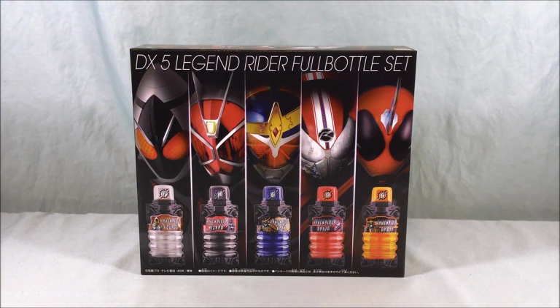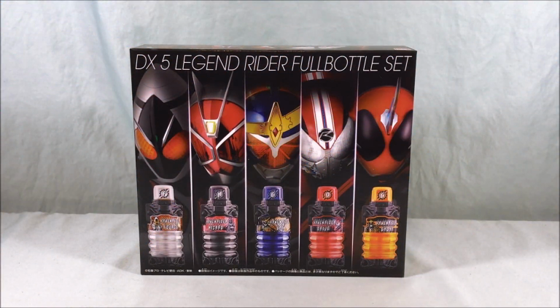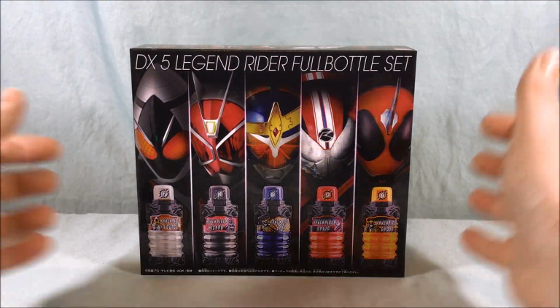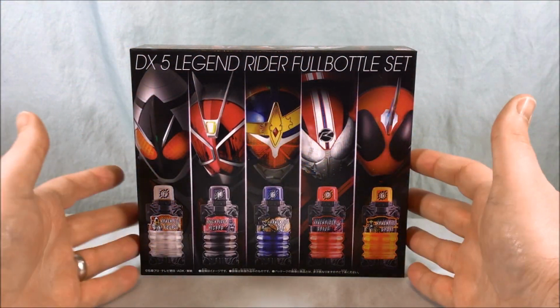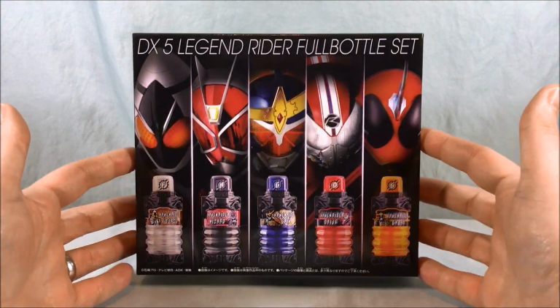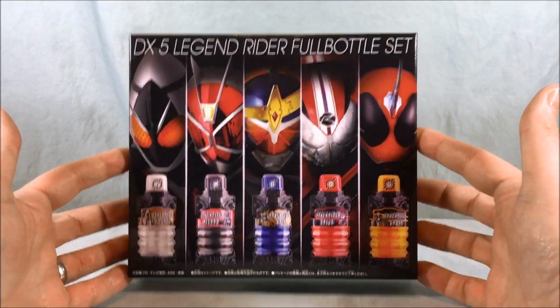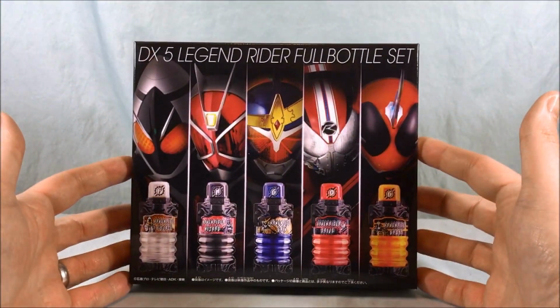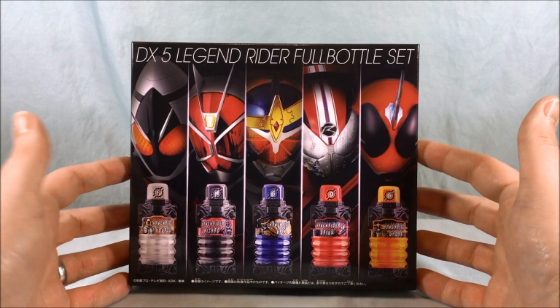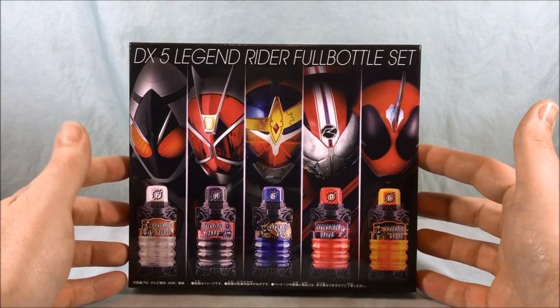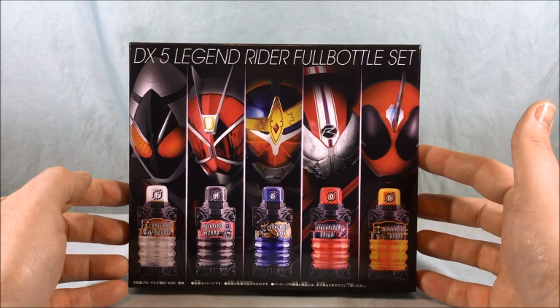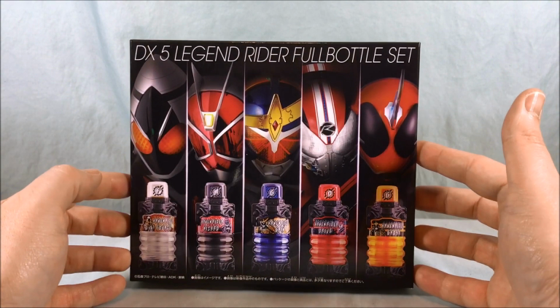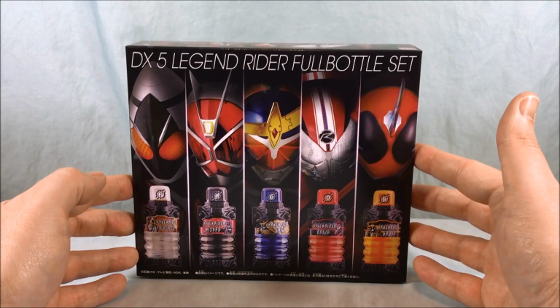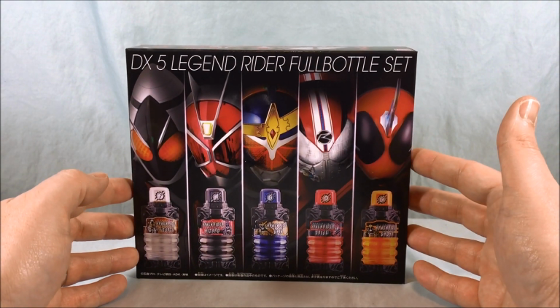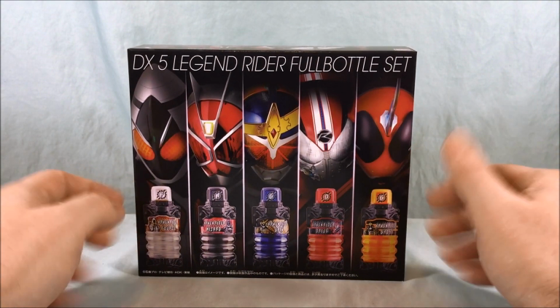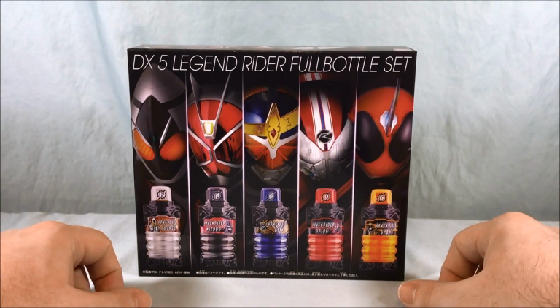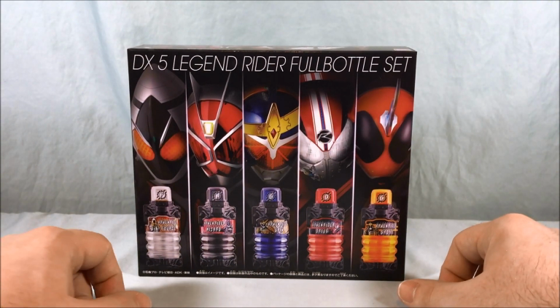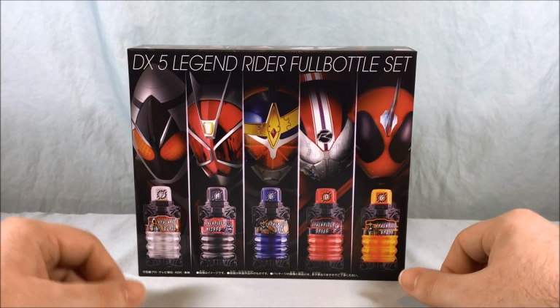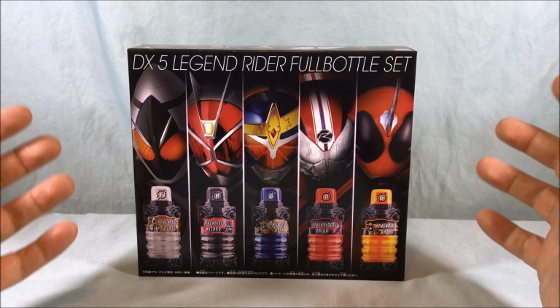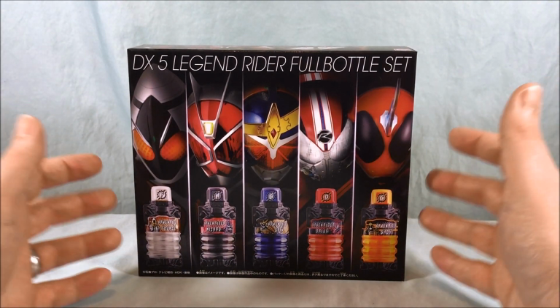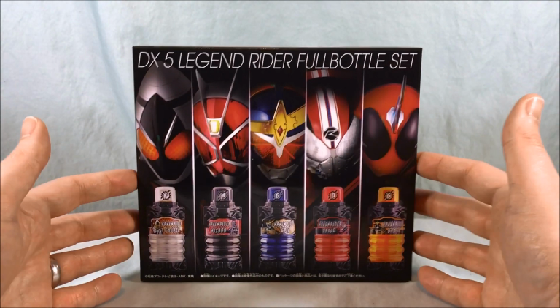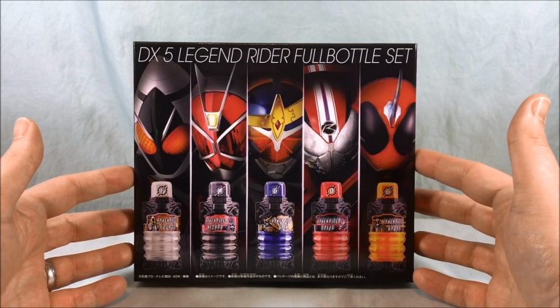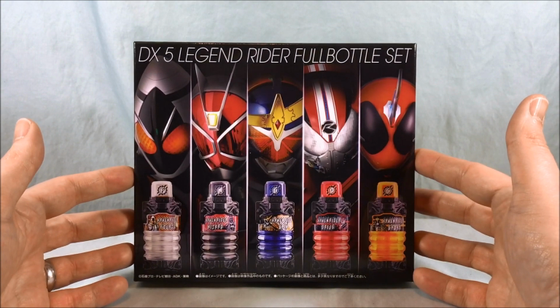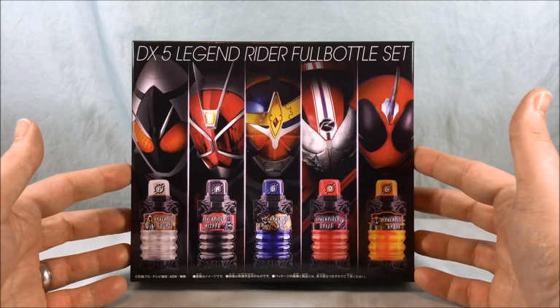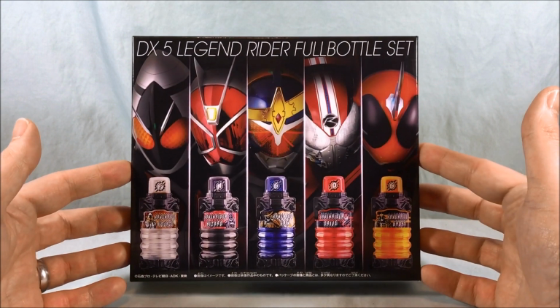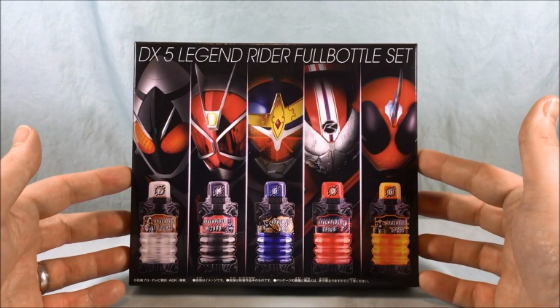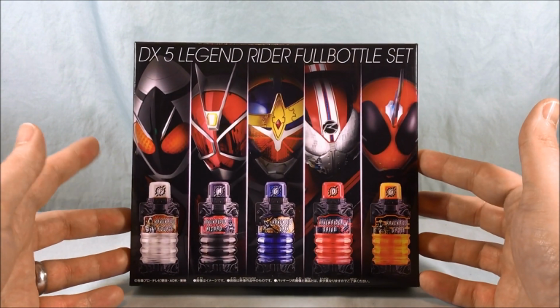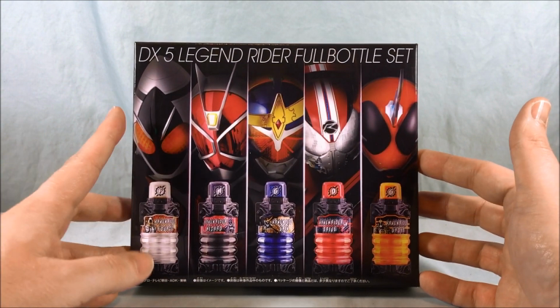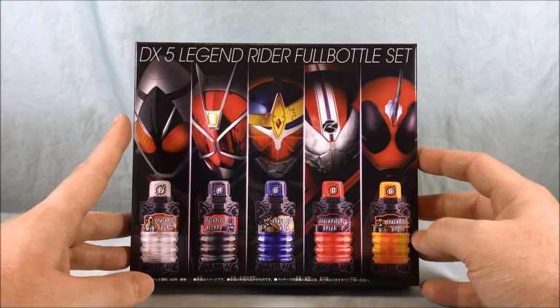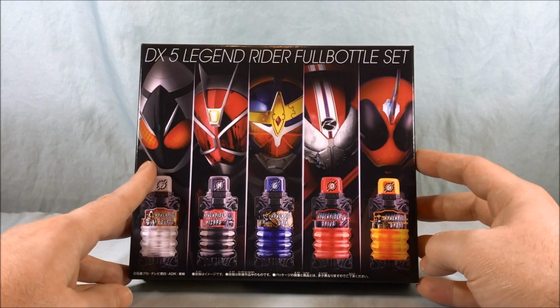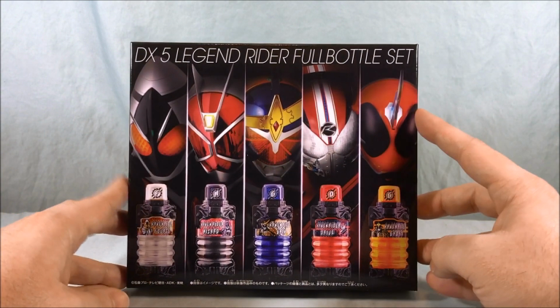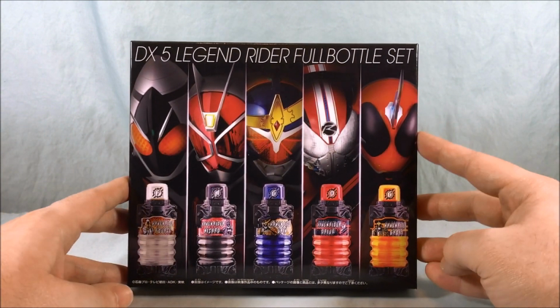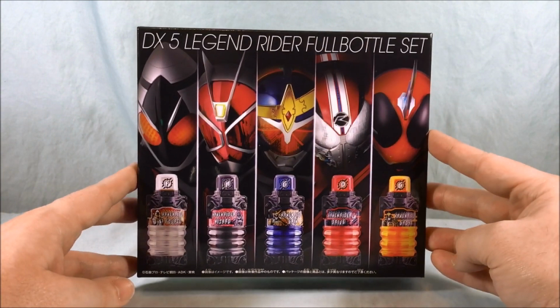Hello everyone and welcome to Longs Toys. Today we're taking a look at the DX5 Legend Rider full bottle set from Kamen Rider Build. This was a premium Bandai exclusive set featuring riders from Forze through to Ghost.